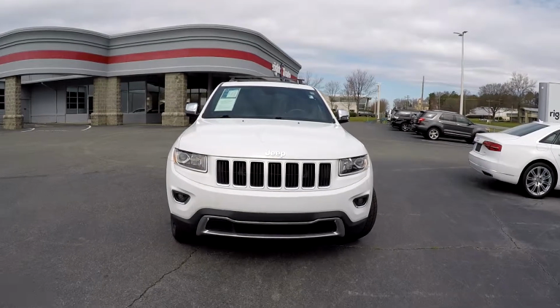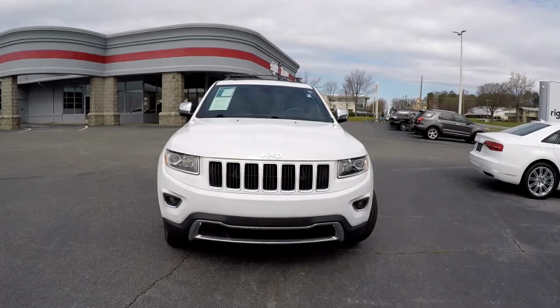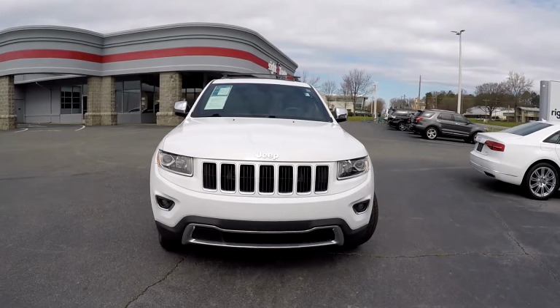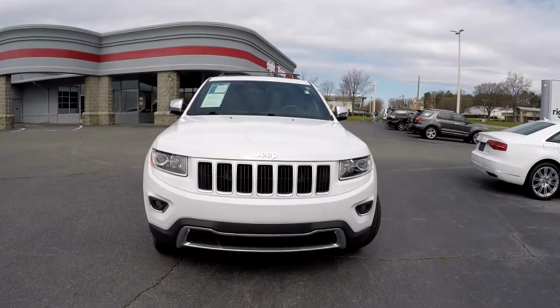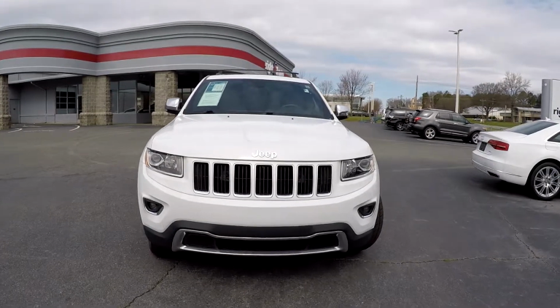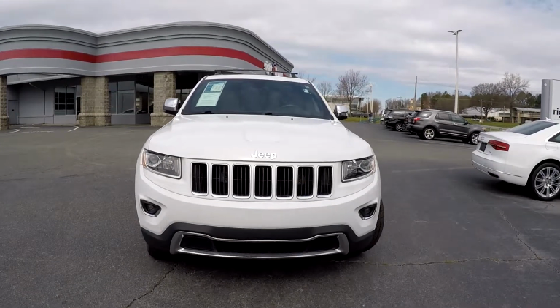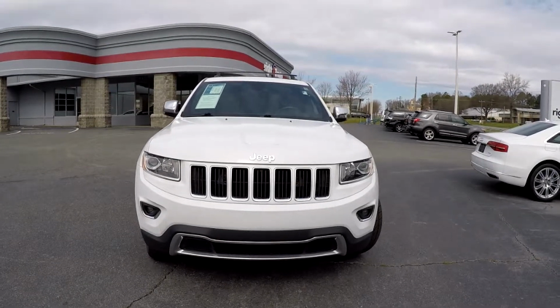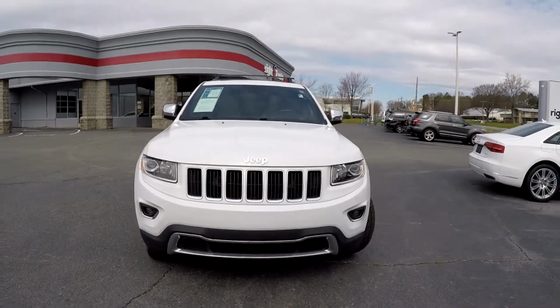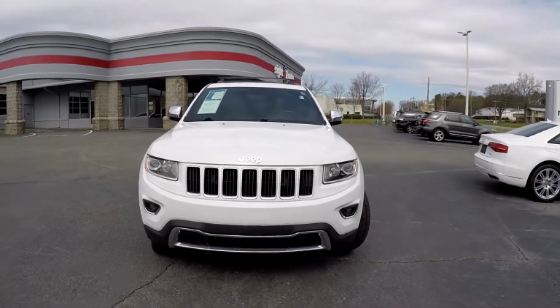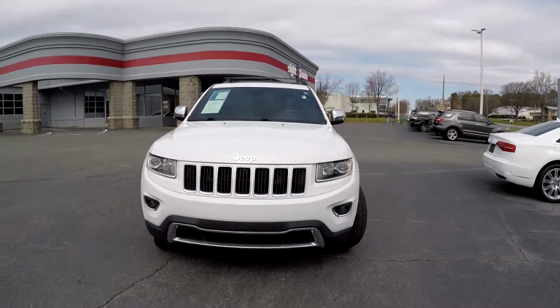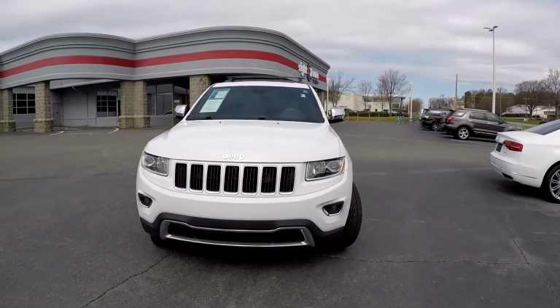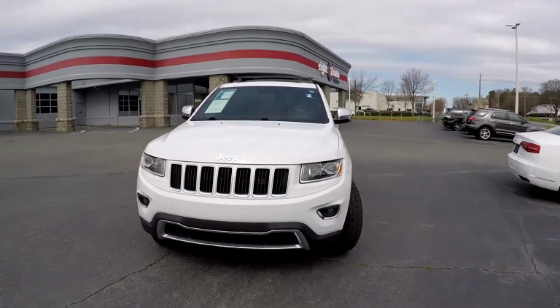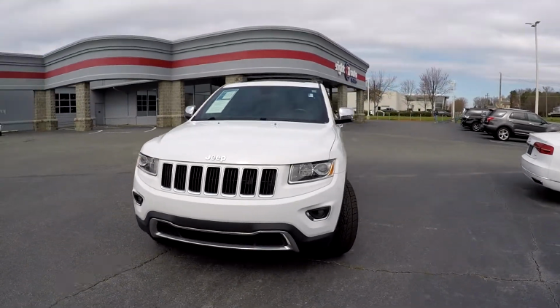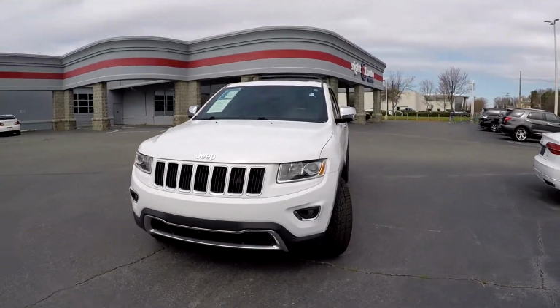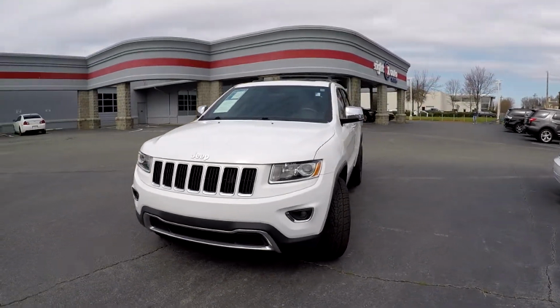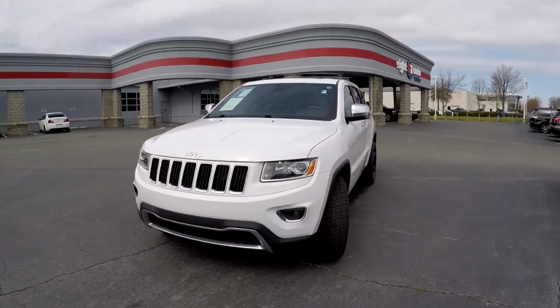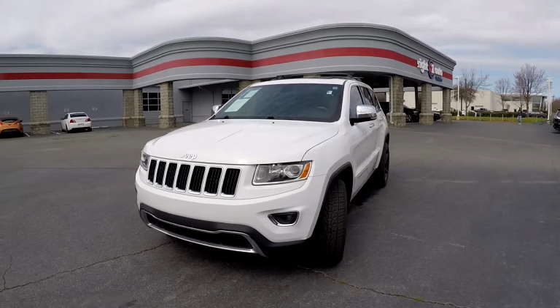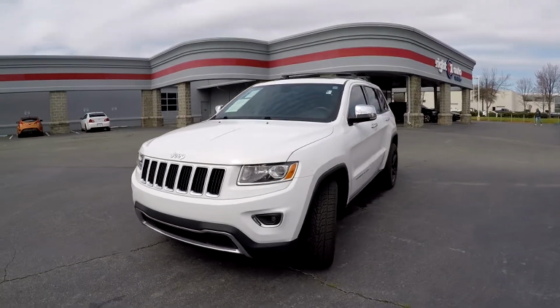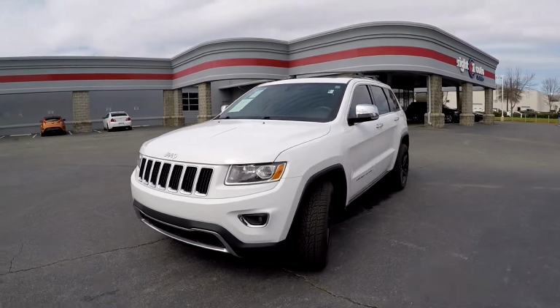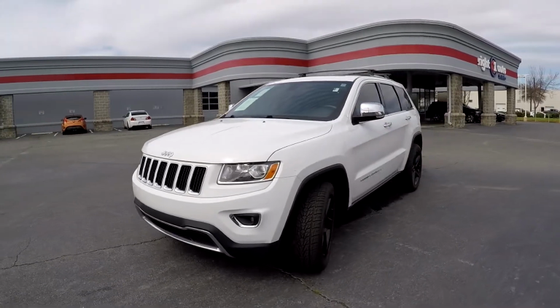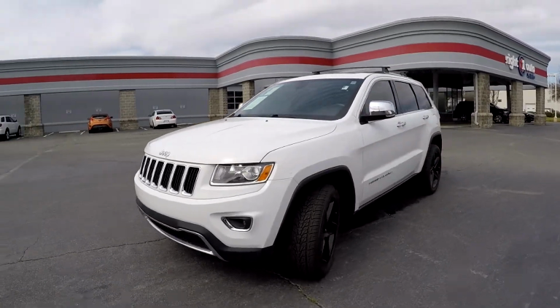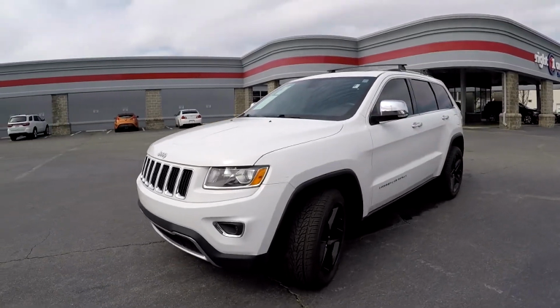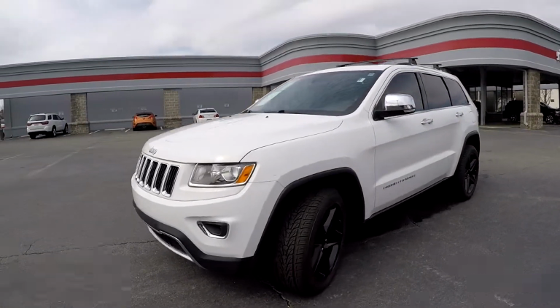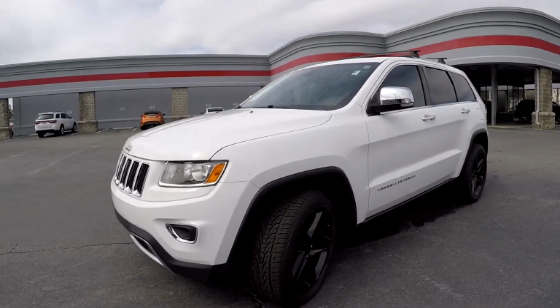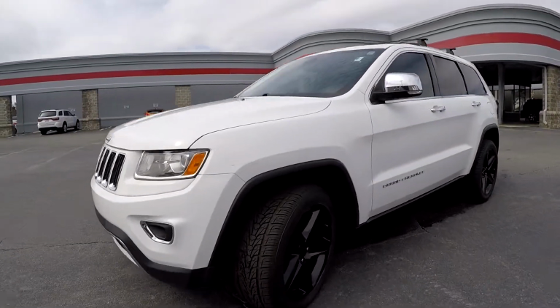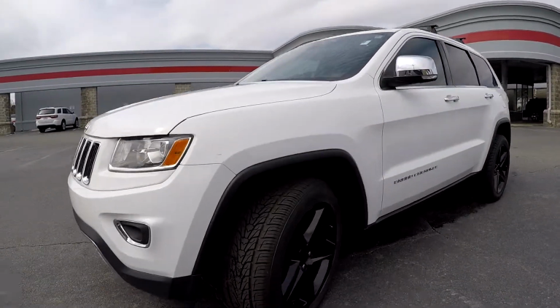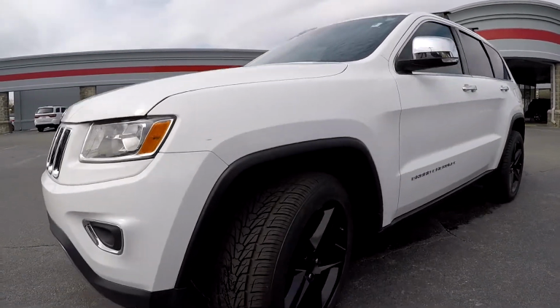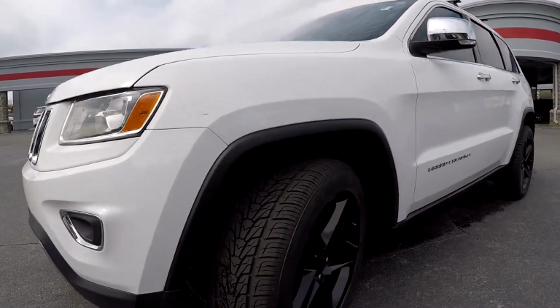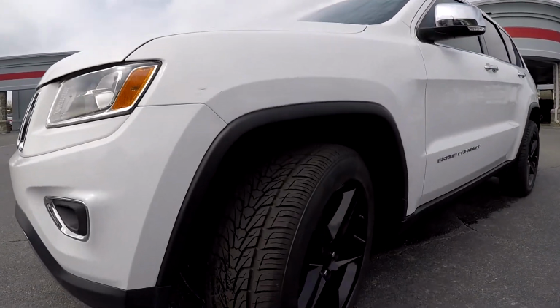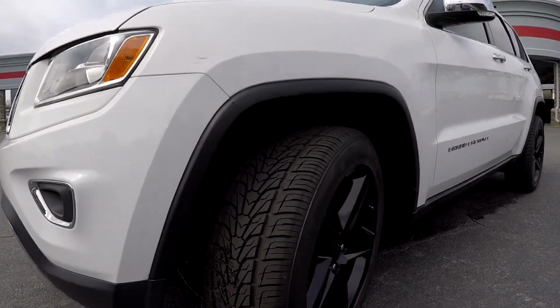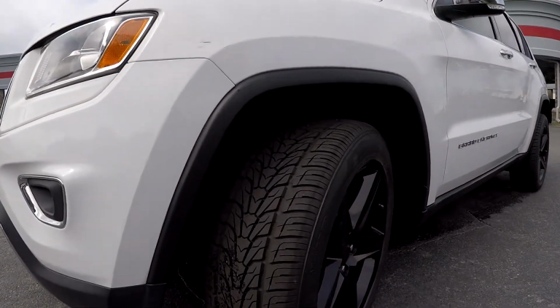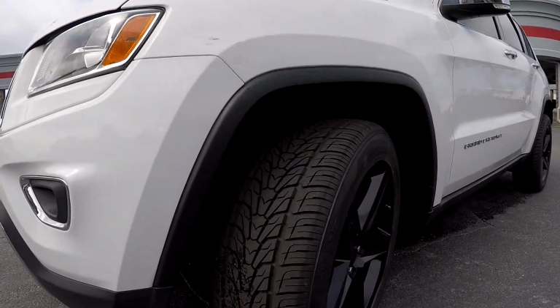Here you are today at Right One Auto Sales, looking at a 2014 Jeep Cherokee. Going to first come around here to check out these tires and look for the tread. Tread looks good.